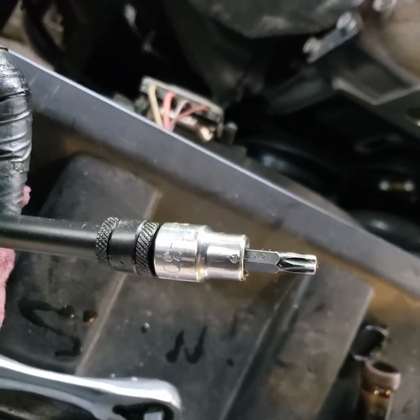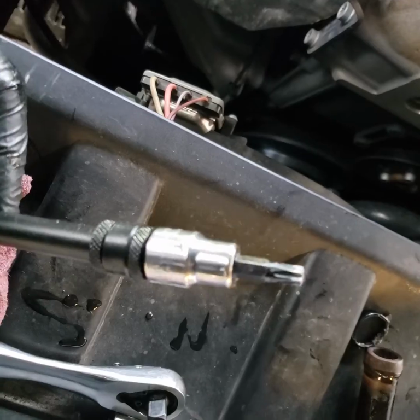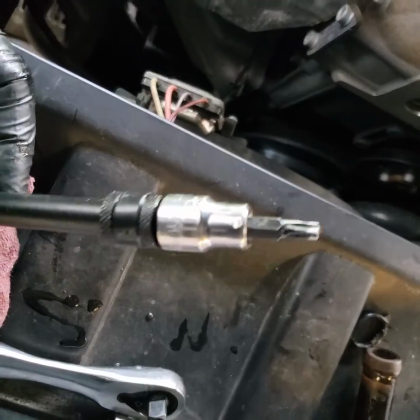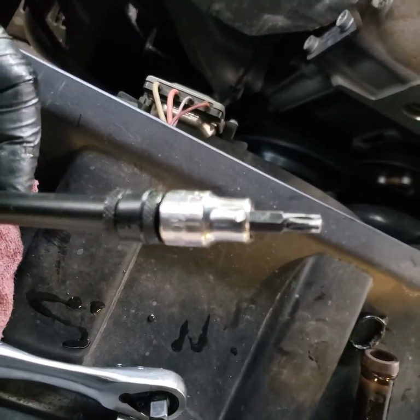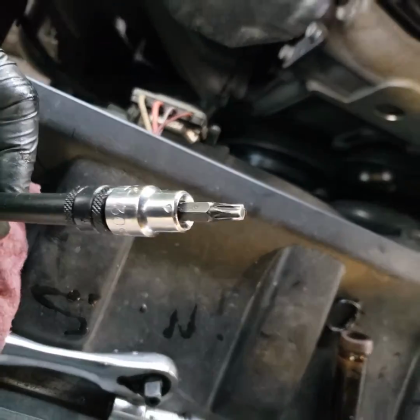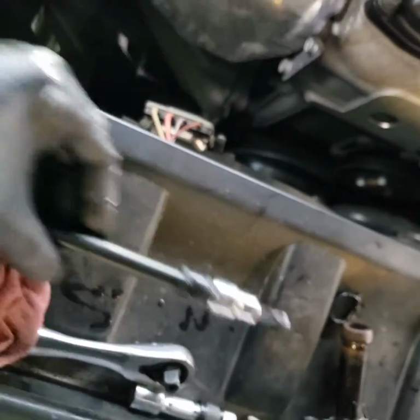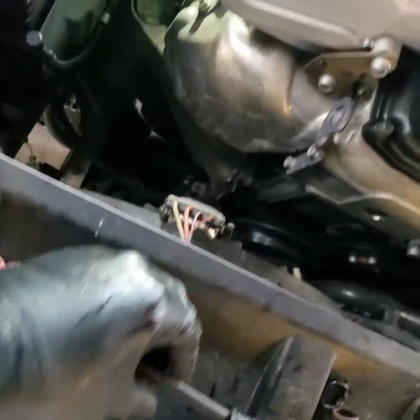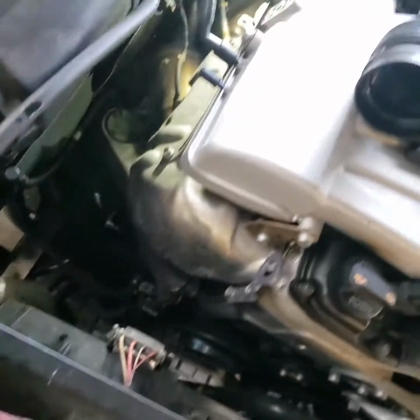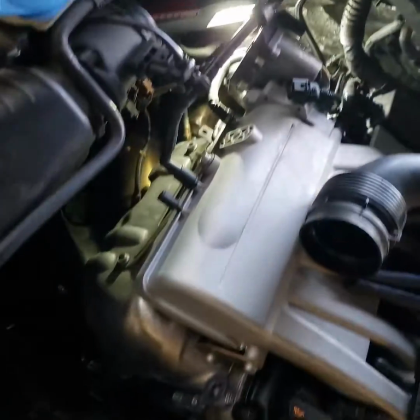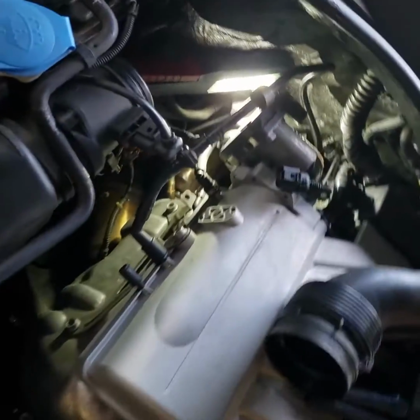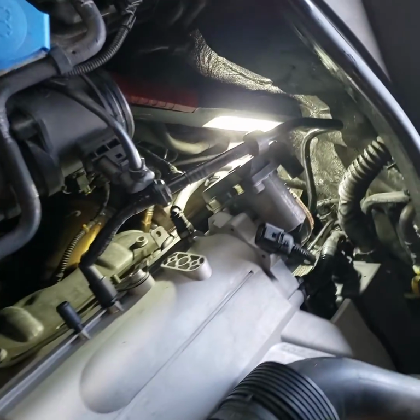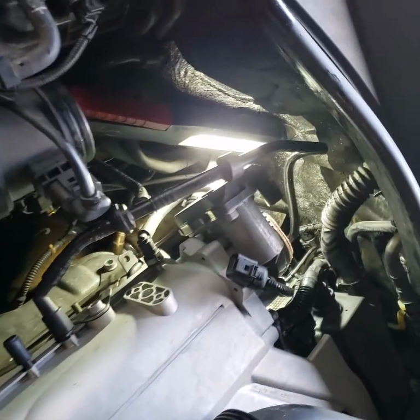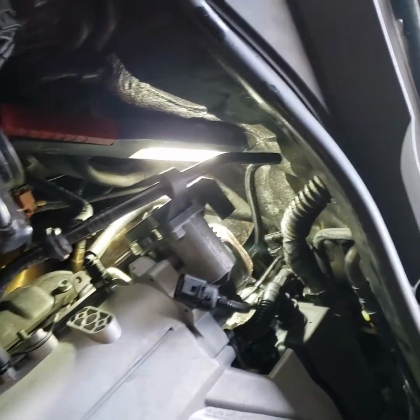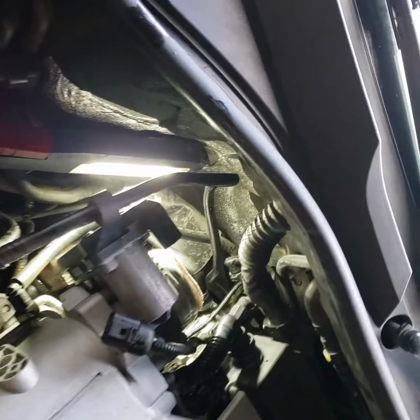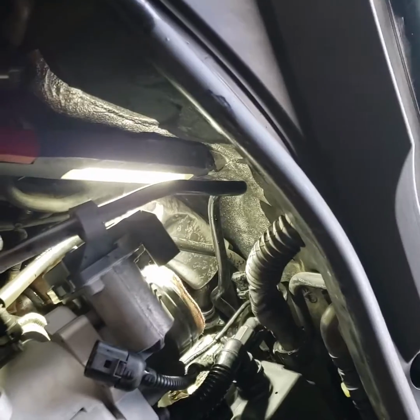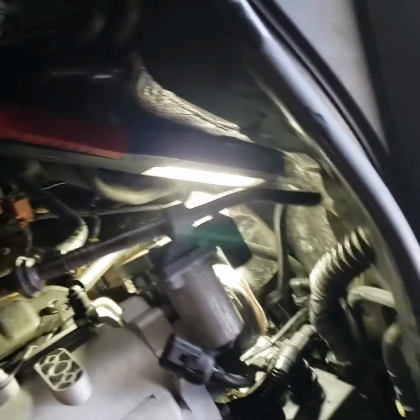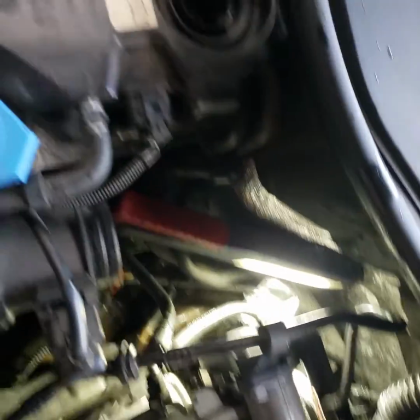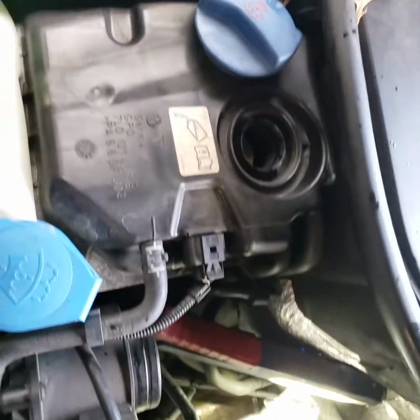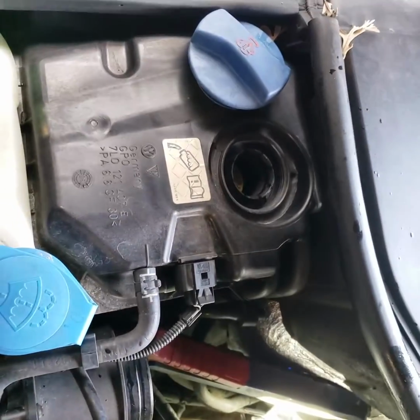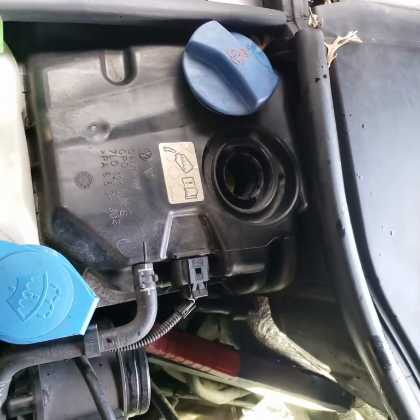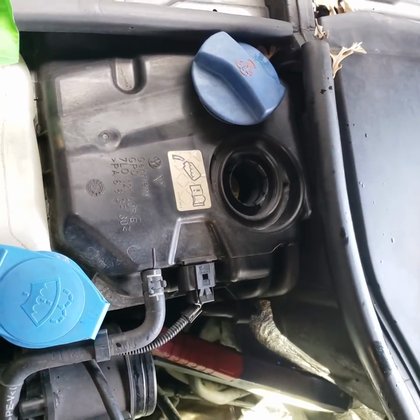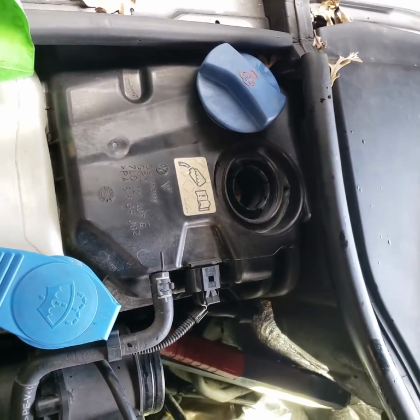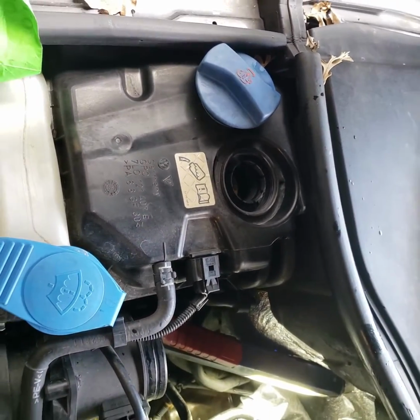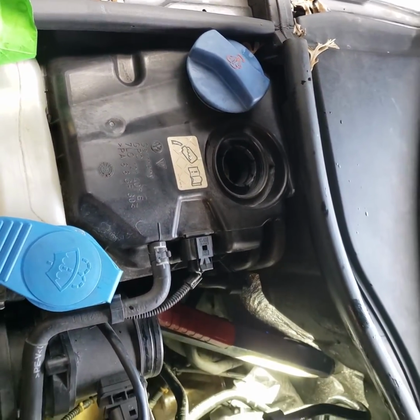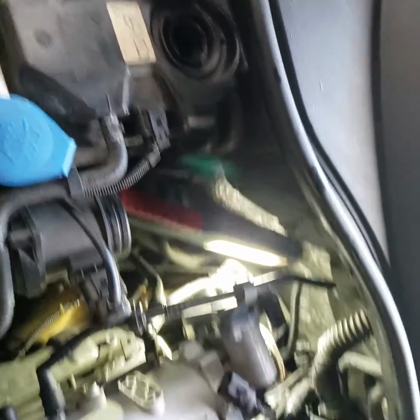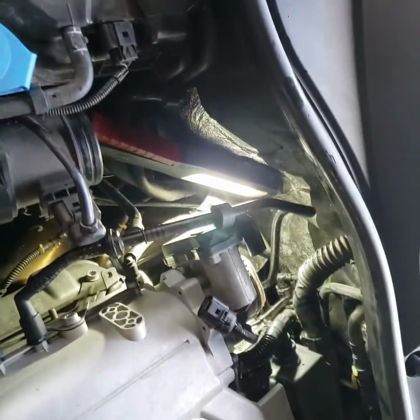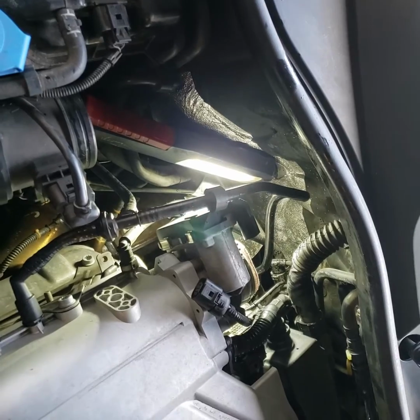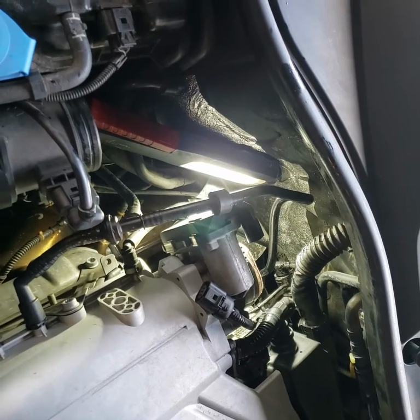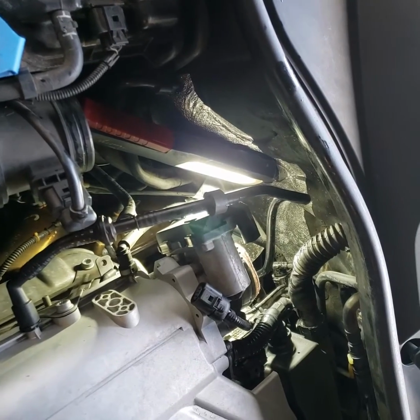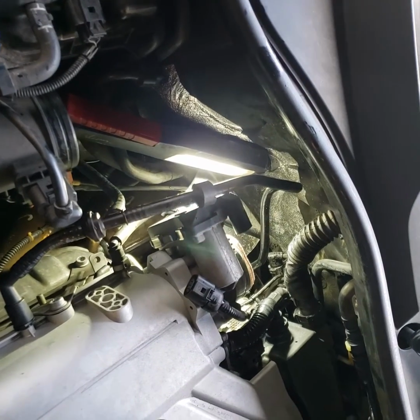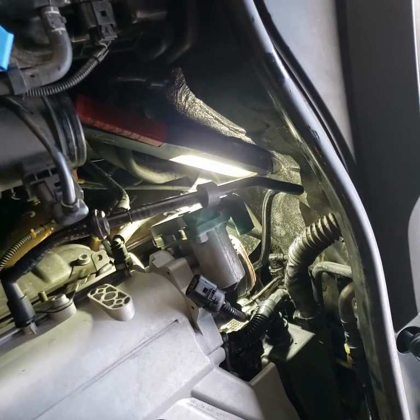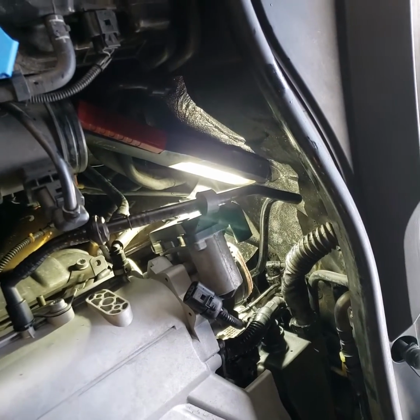T30 — that's it. Put it back together, fill up the coolant, run it with the heater on, bleed all the air out, and she'll be good to go. Hopefully no more leaks.